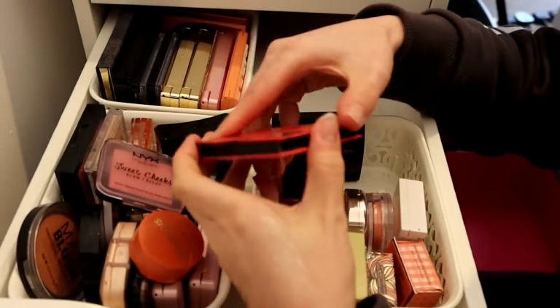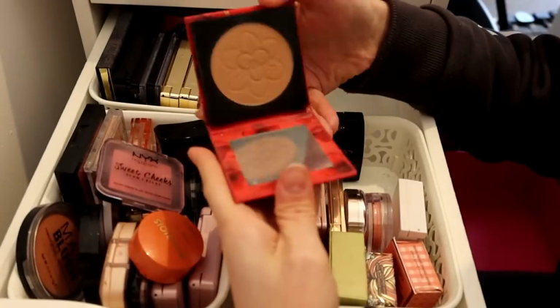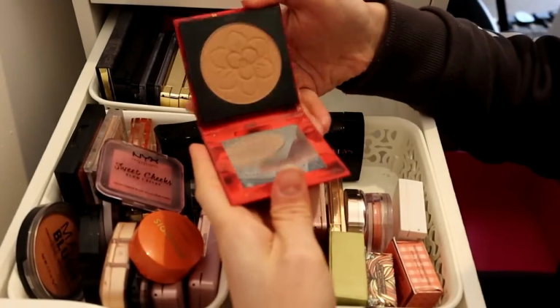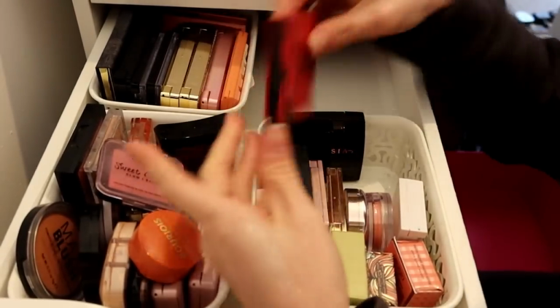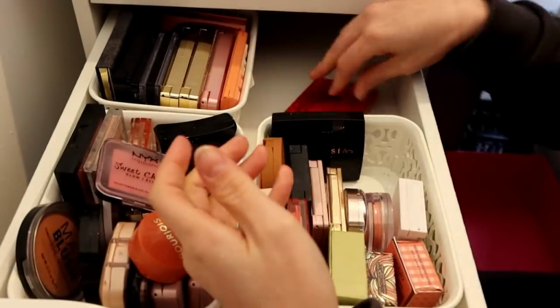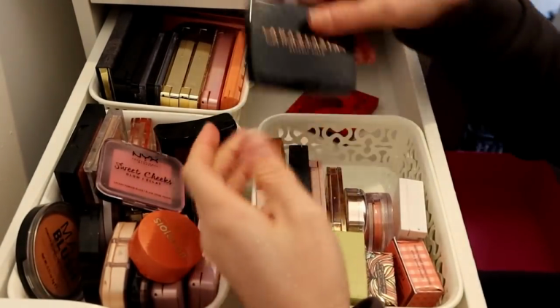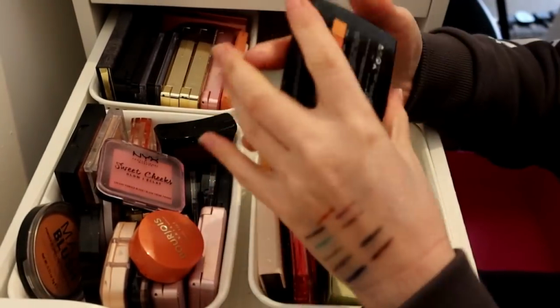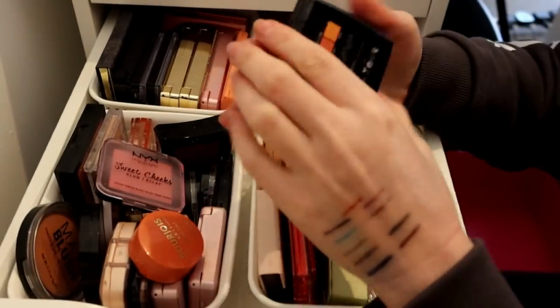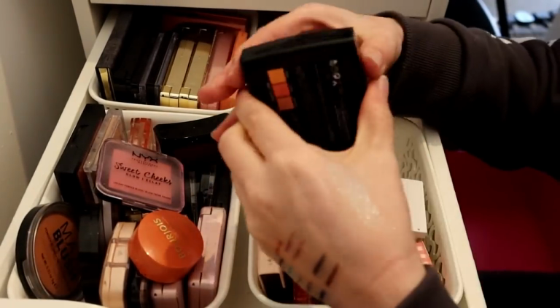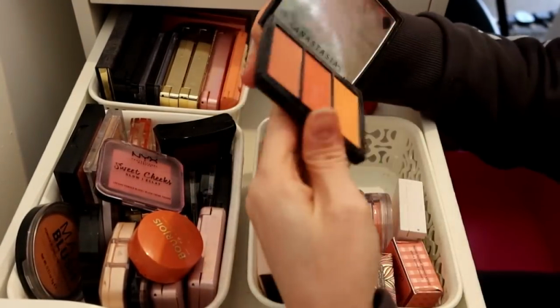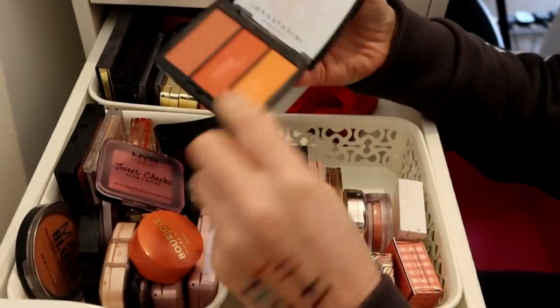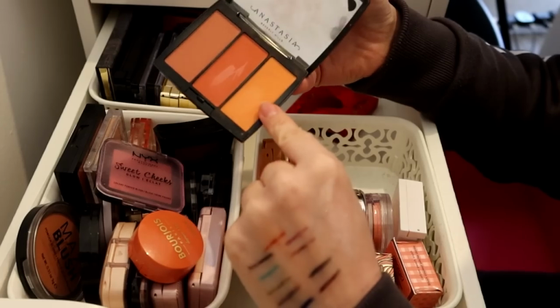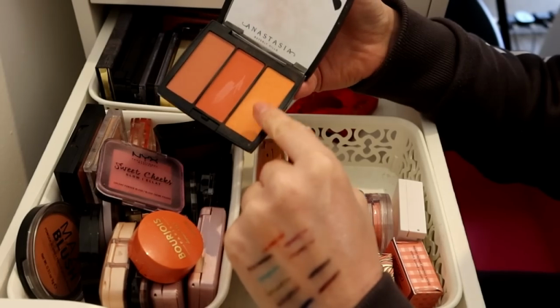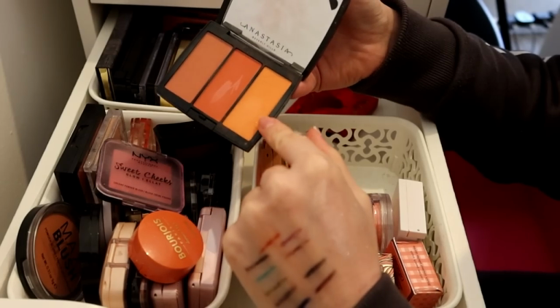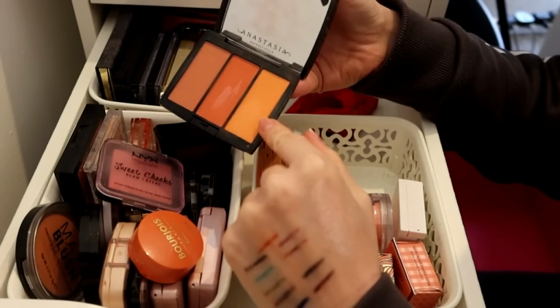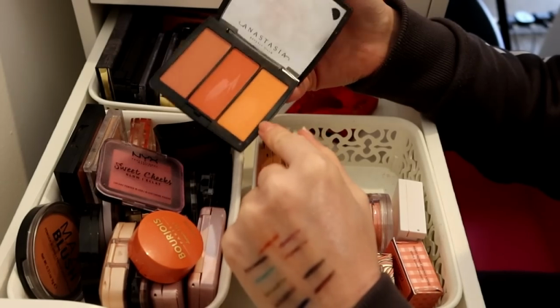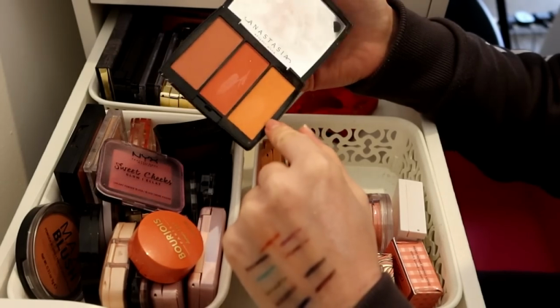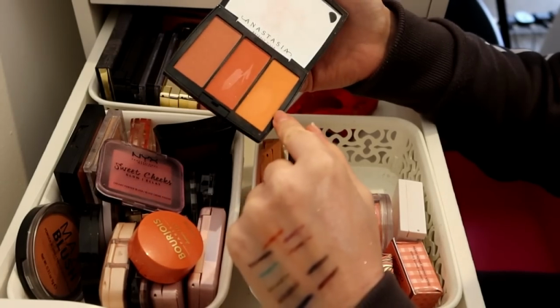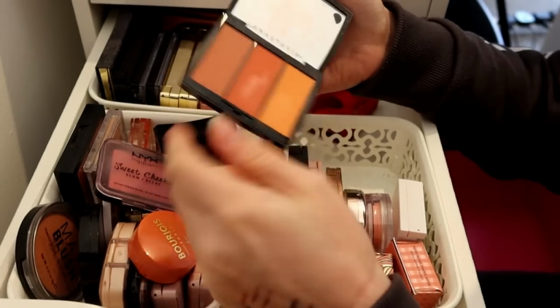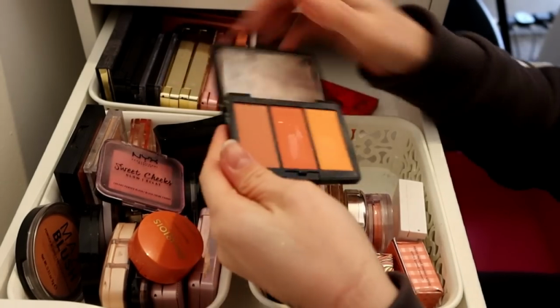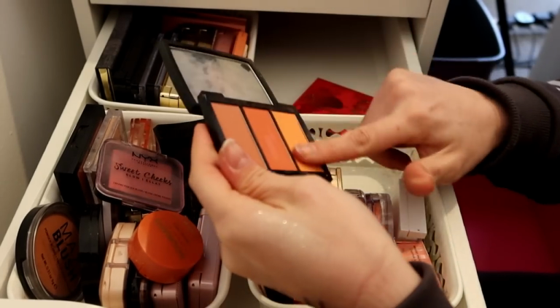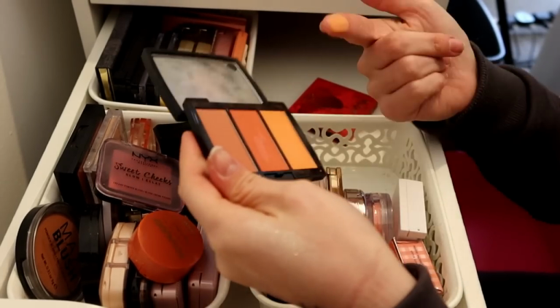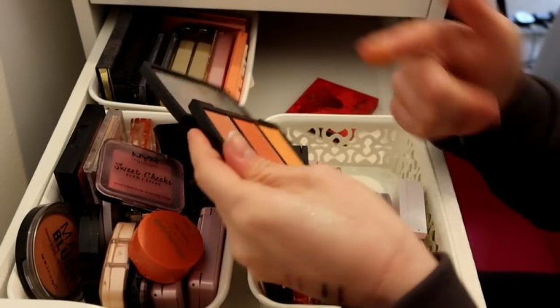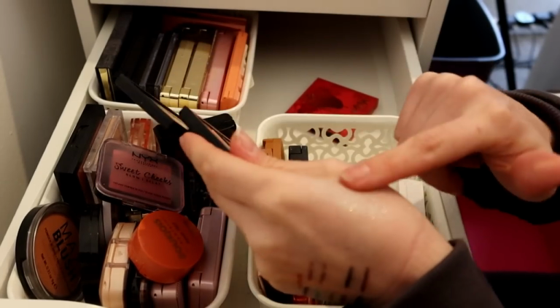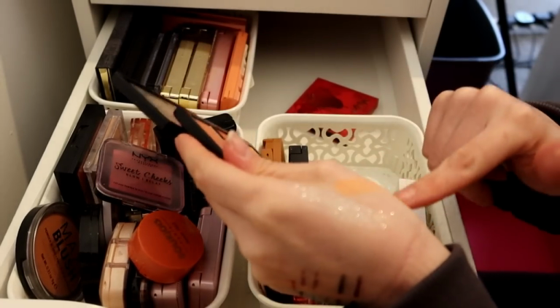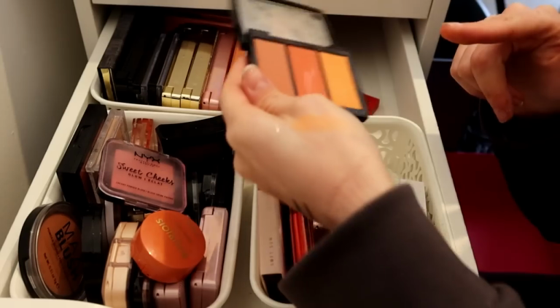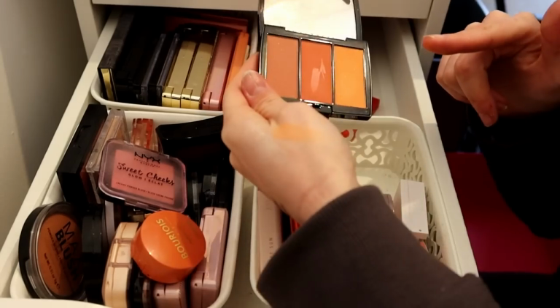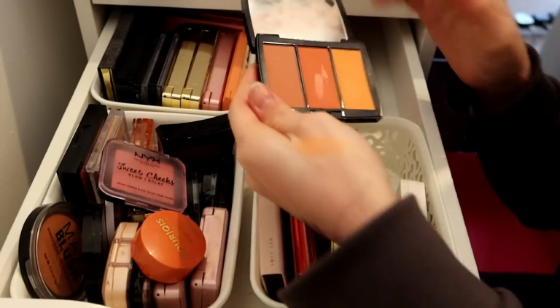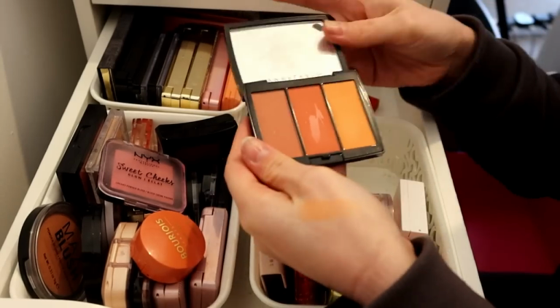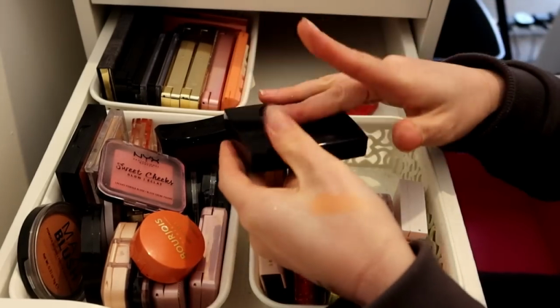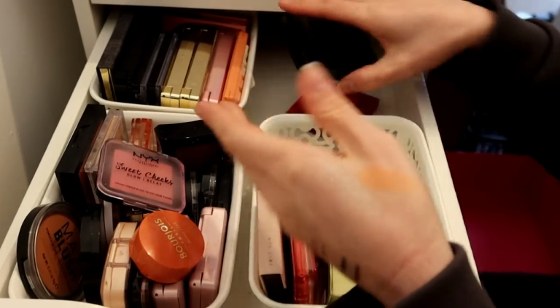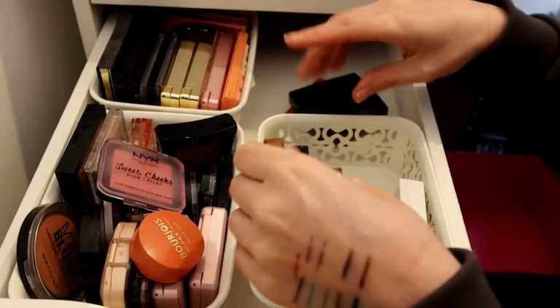The Mulan one can go. ABH - oh, that's the tone there. That's the one that got me in love with peach blush a long time ago. It's such a stunning peach, but I never reach for this, so that can go.